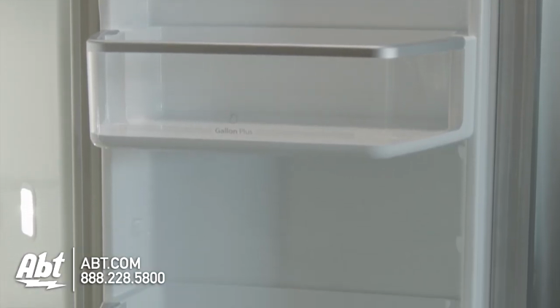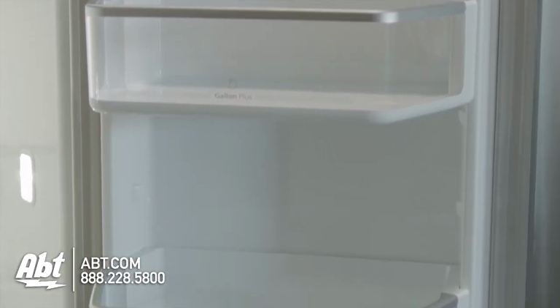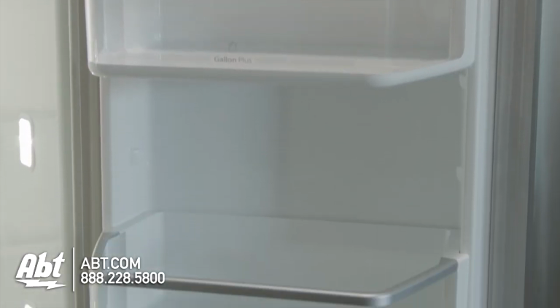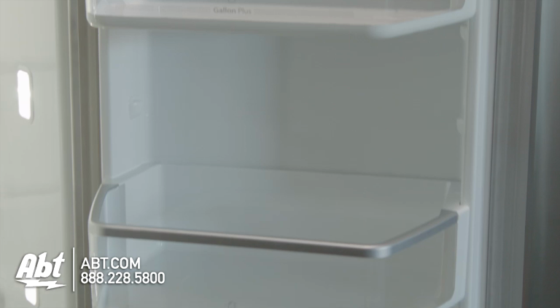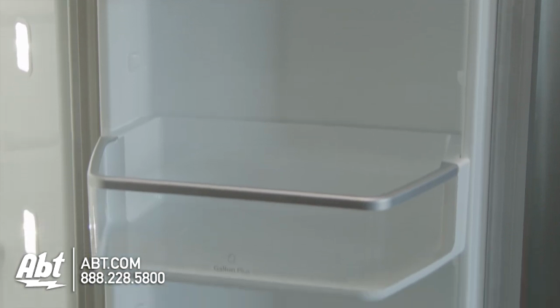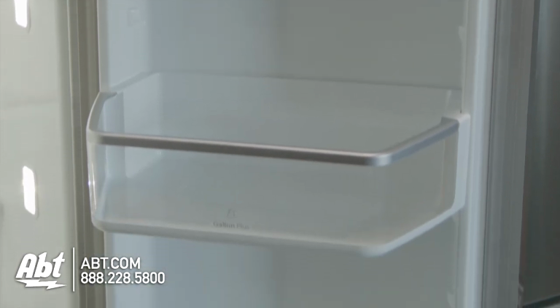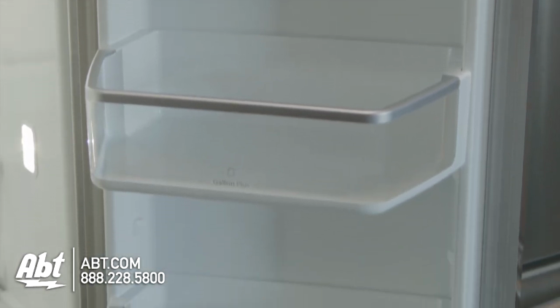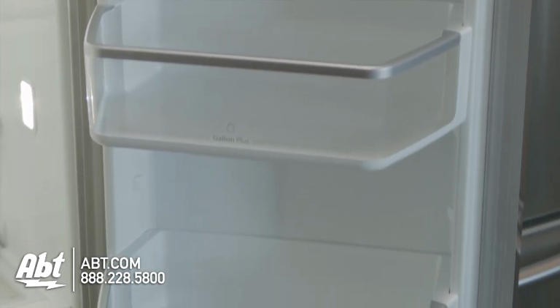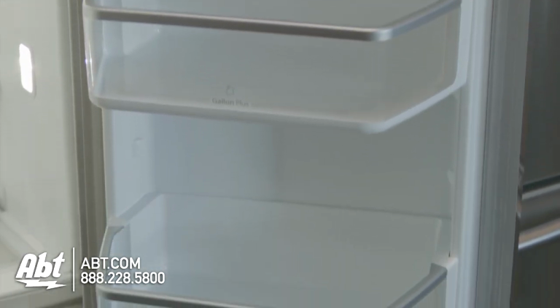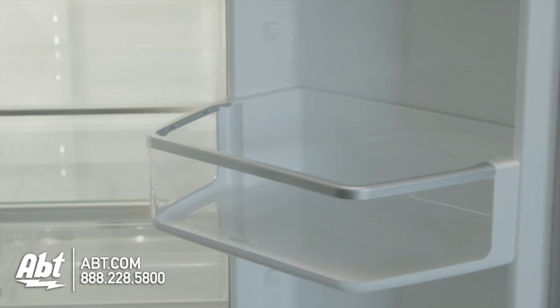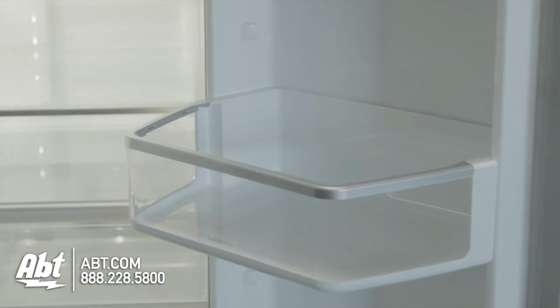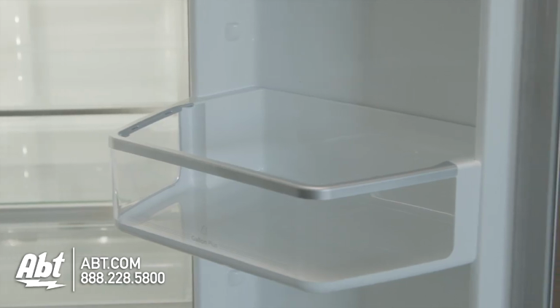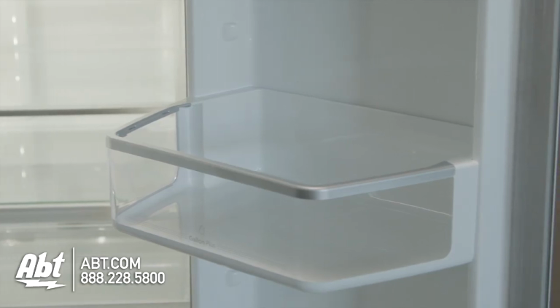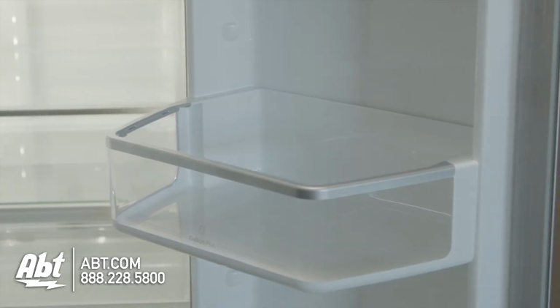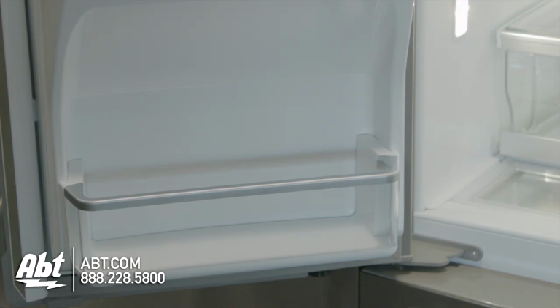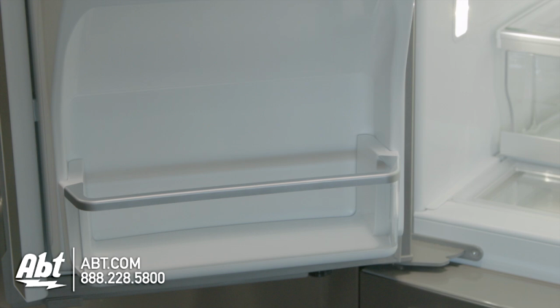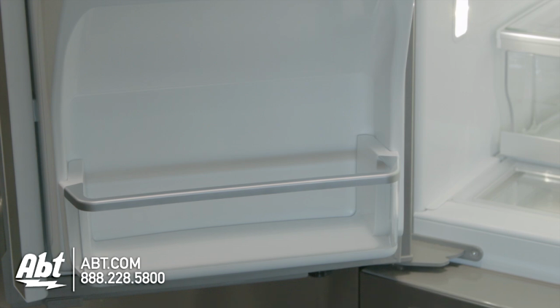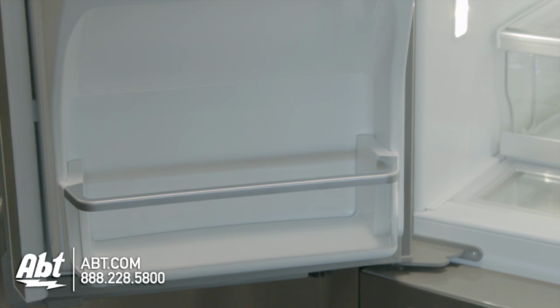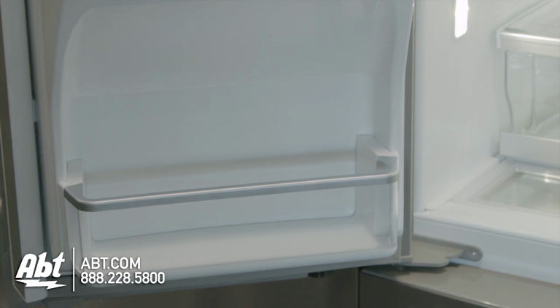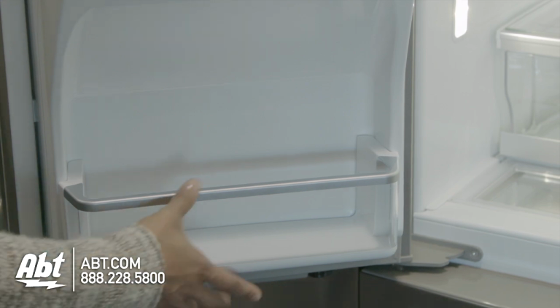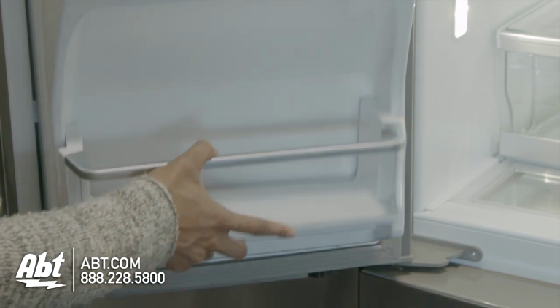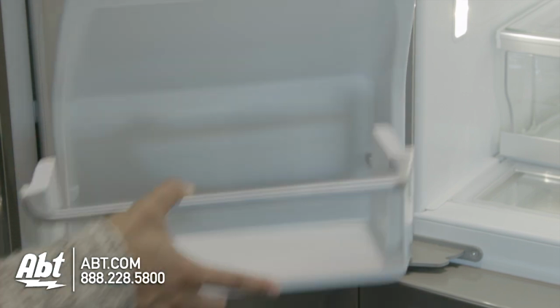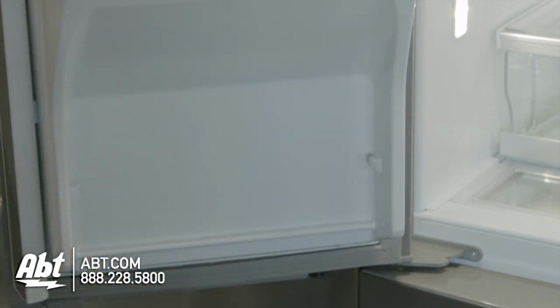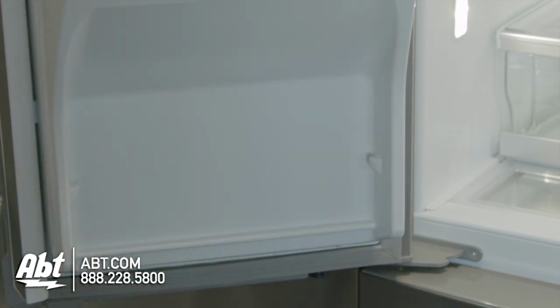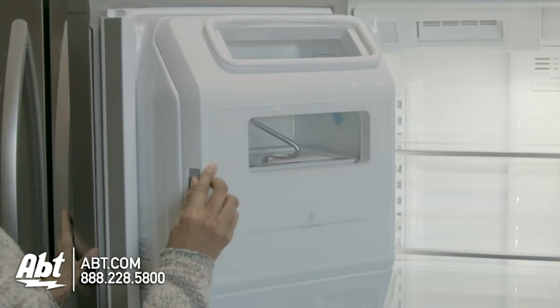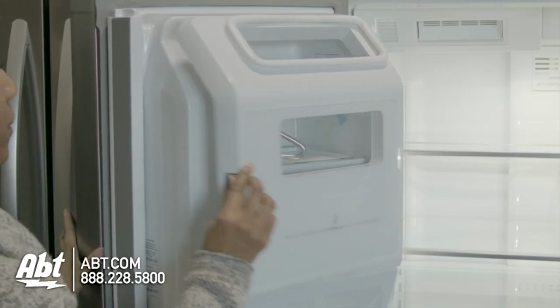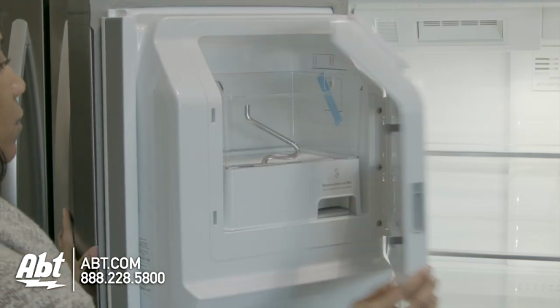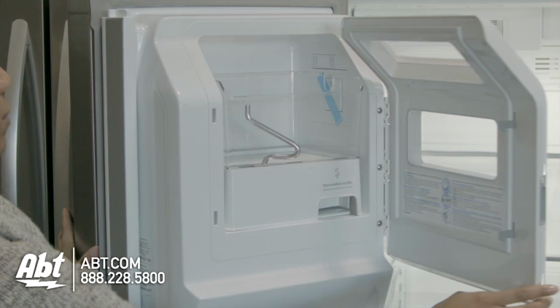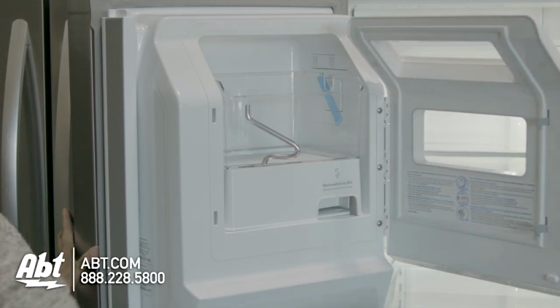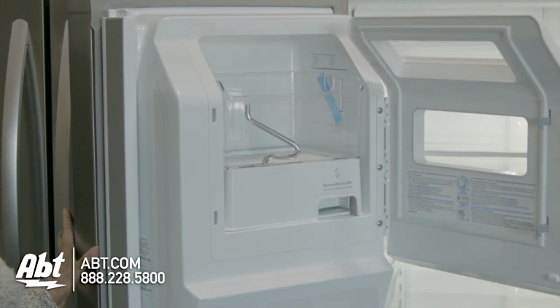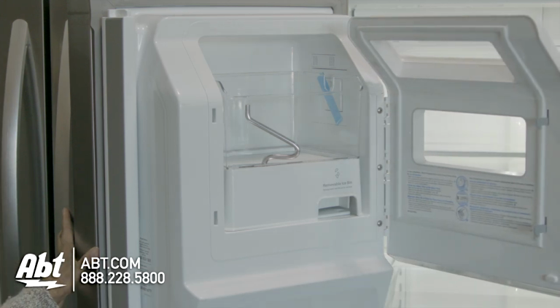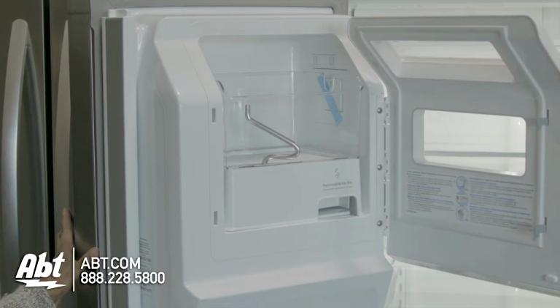On the doors are four door bins. Three are fully adjustable and deep enough to hold a gallon of milk. One is stationary. All are easily removable for cleaning. An indoor ice storage is also located on the door.